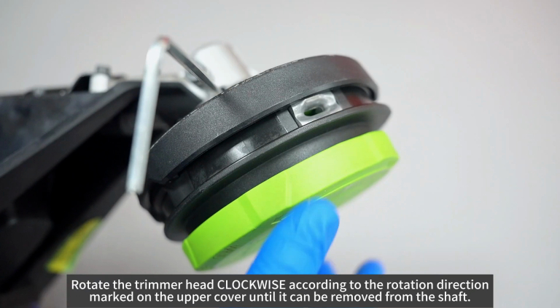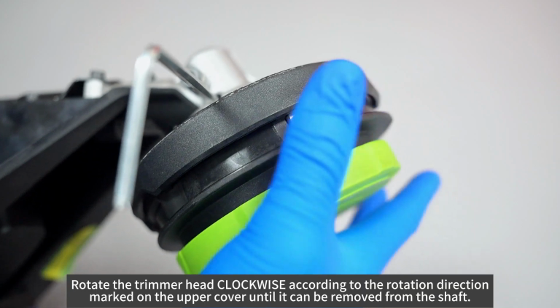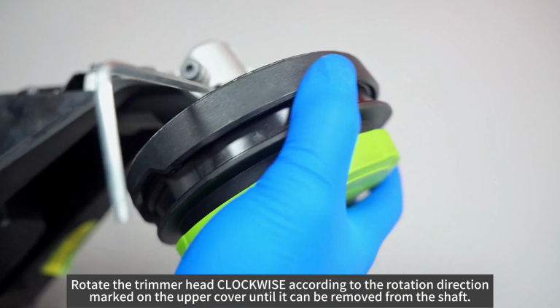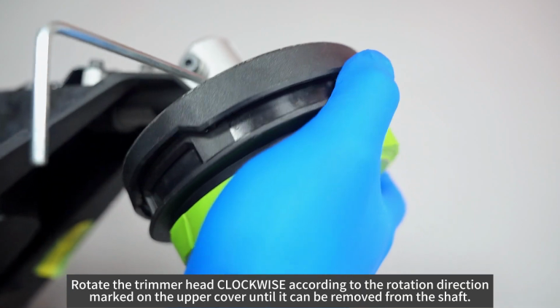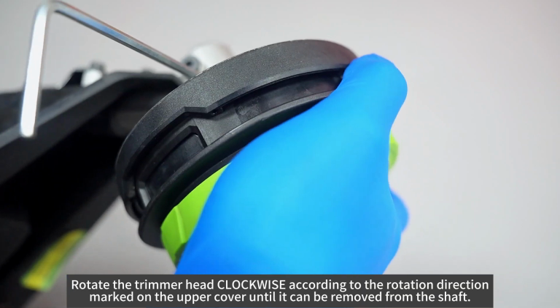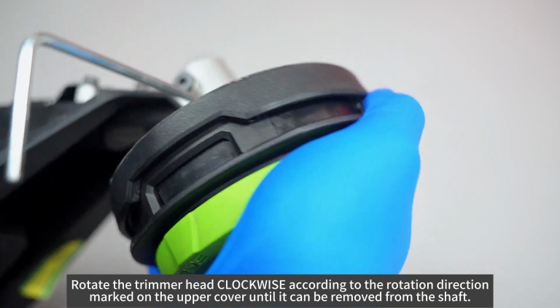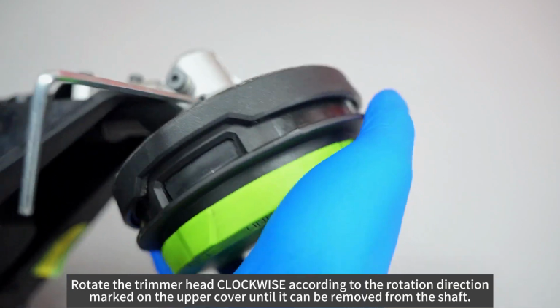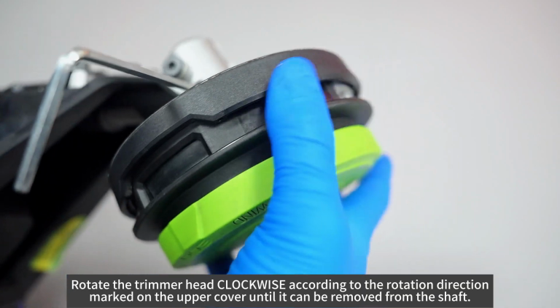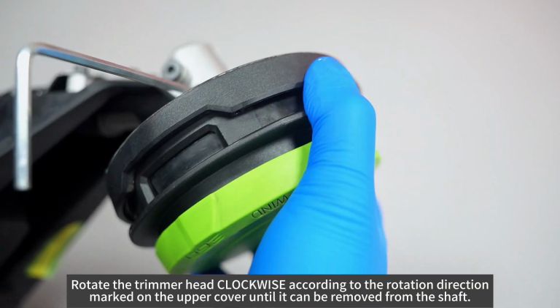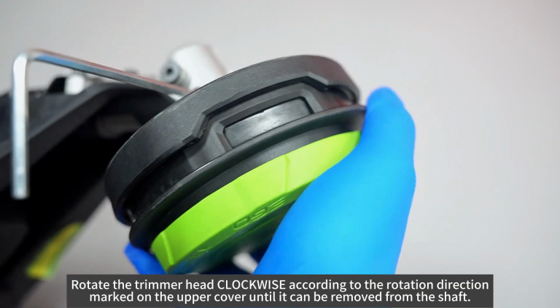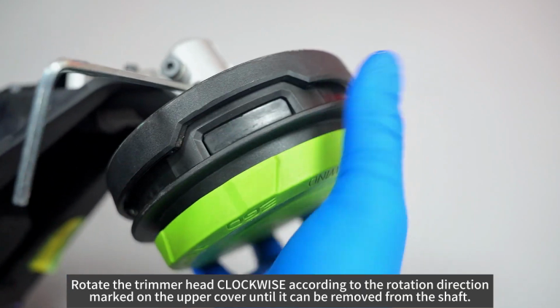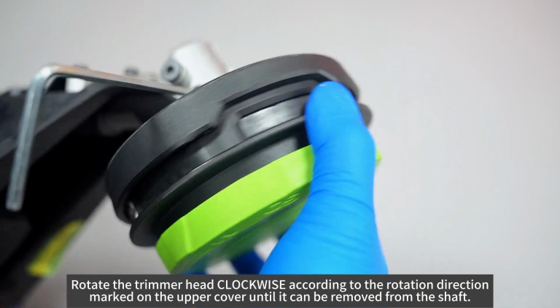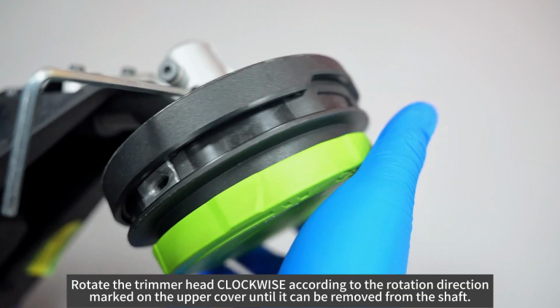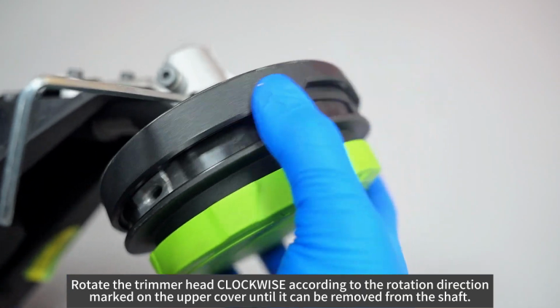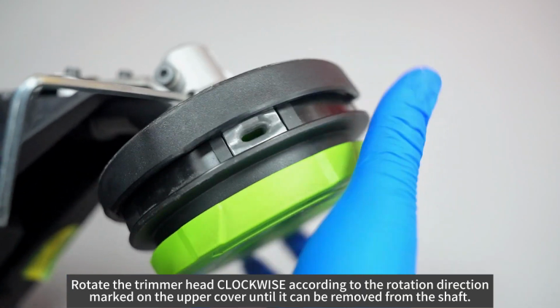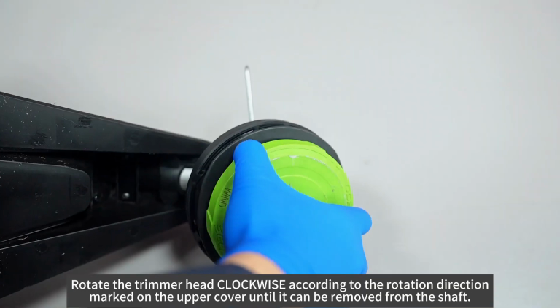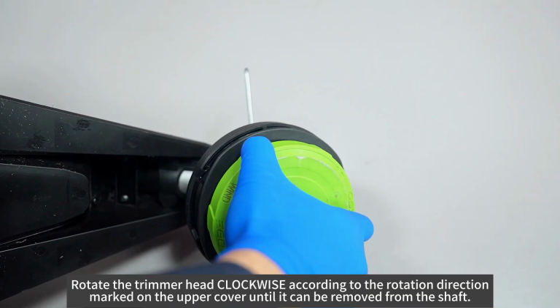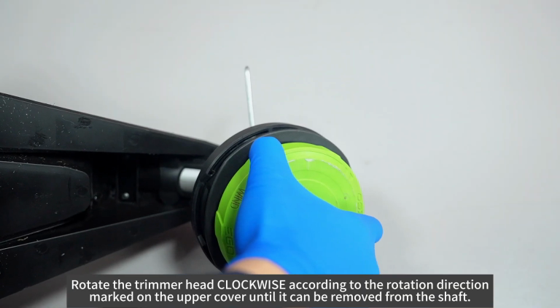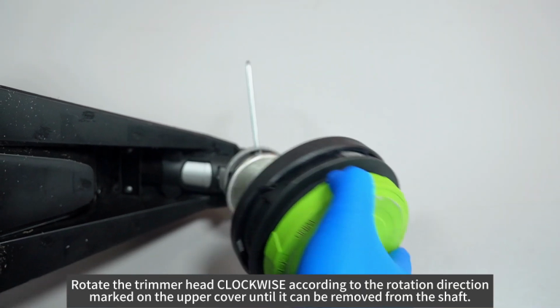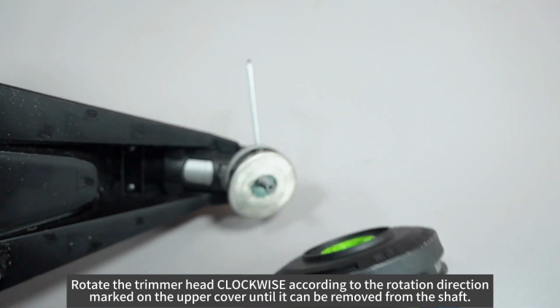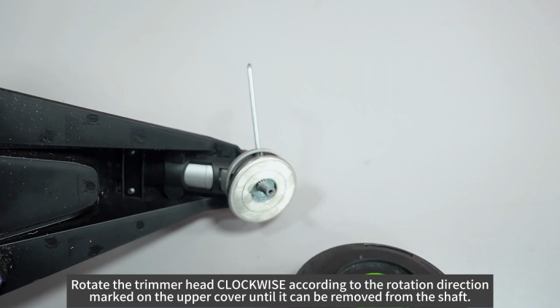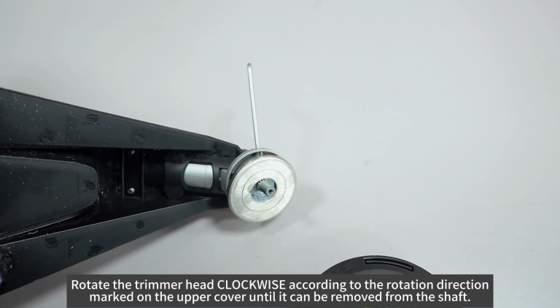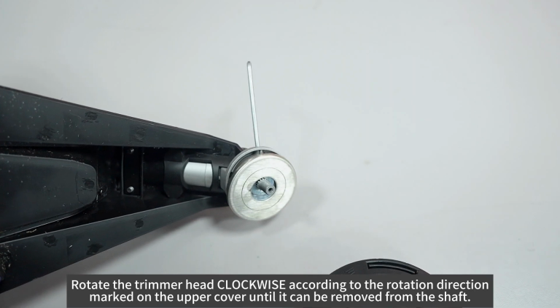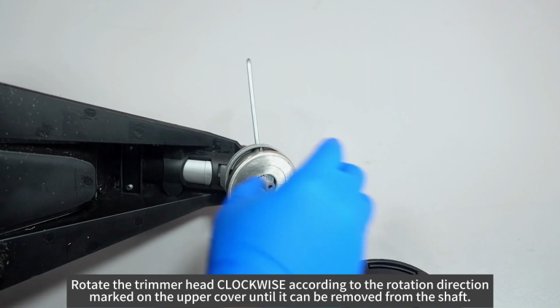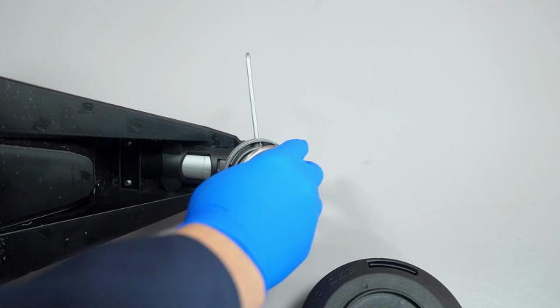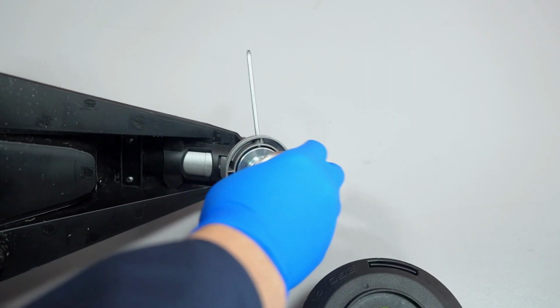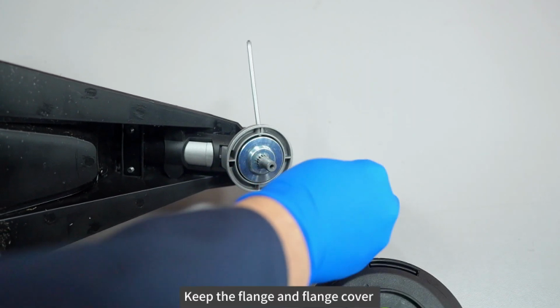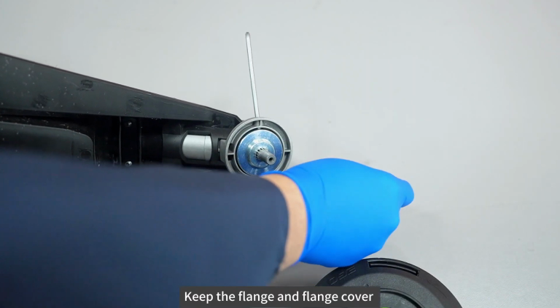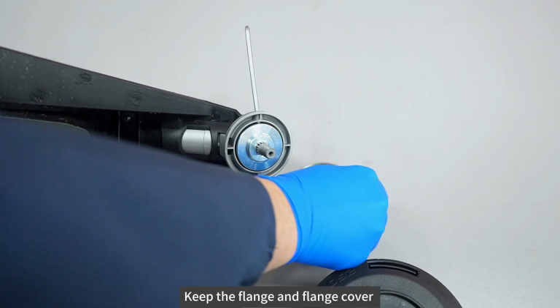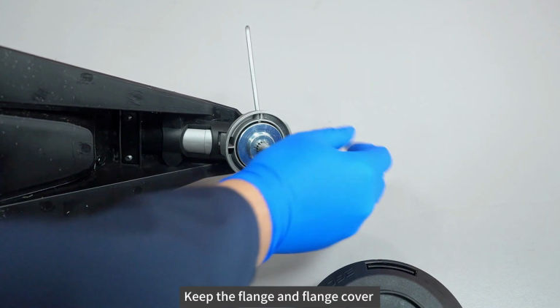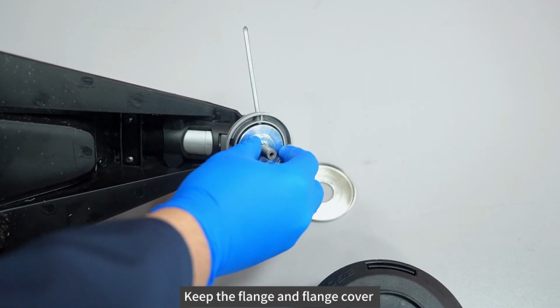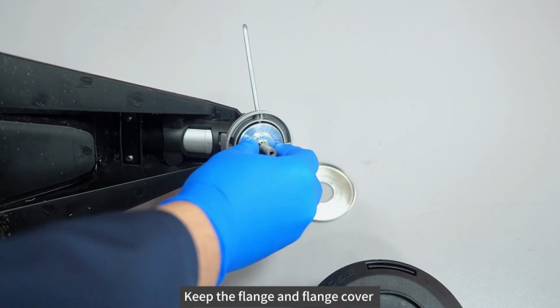Rotate the trimmer head clockwise according to the rotation direction marked on the upper cover until it can be removed from the shaft. Keep the flange and flange cover.